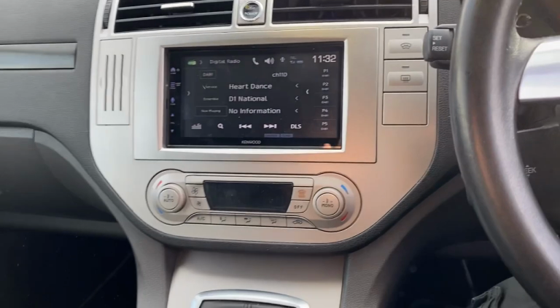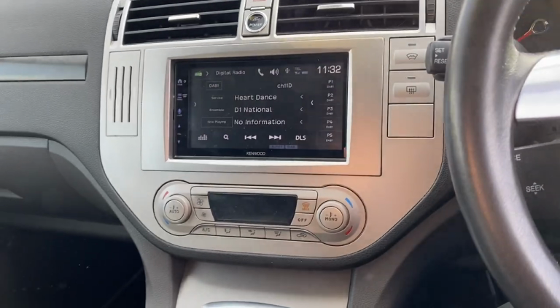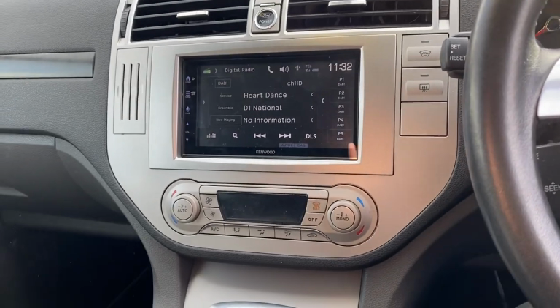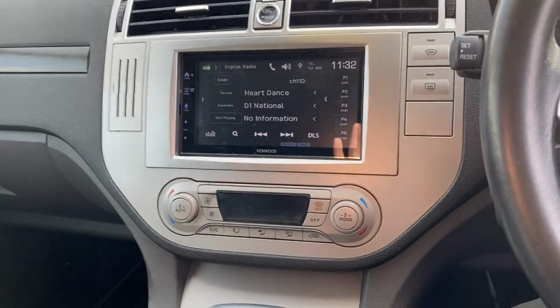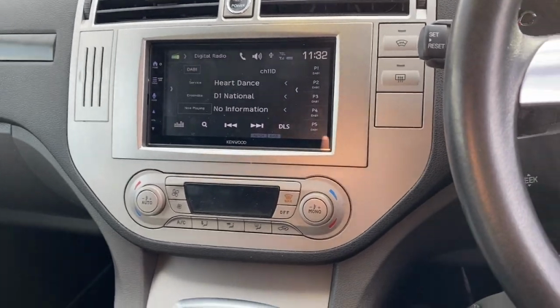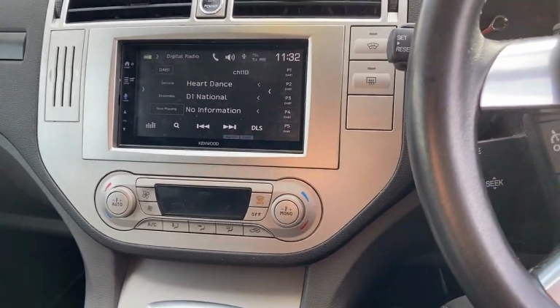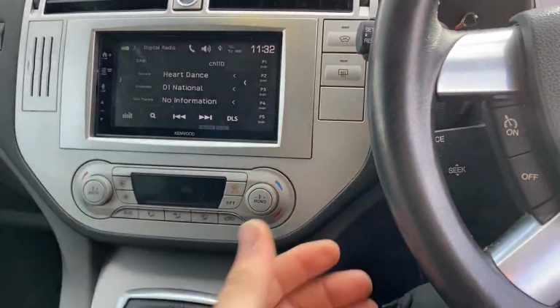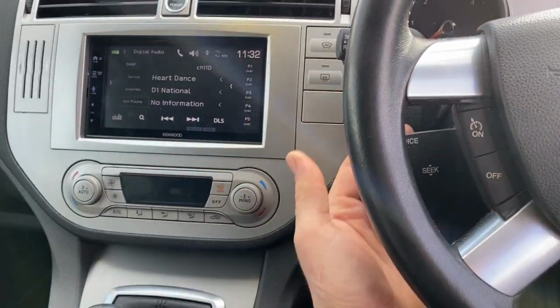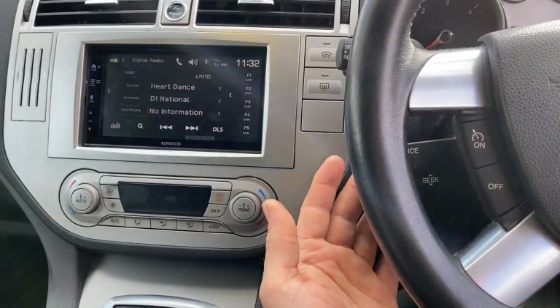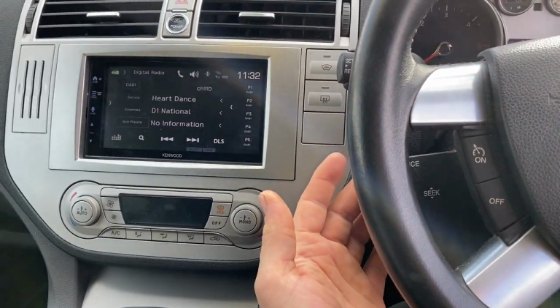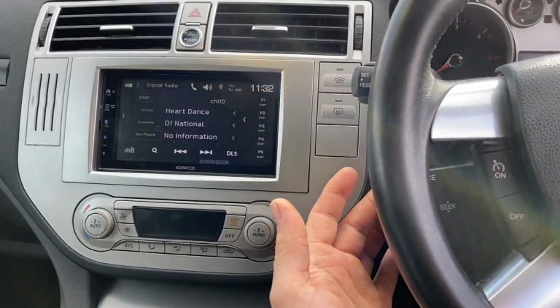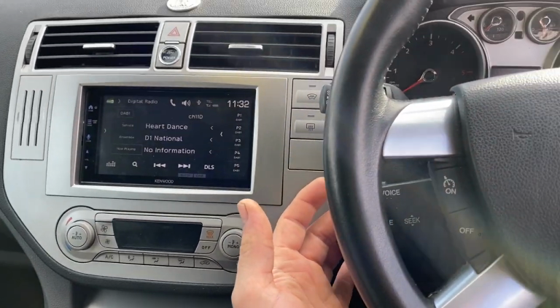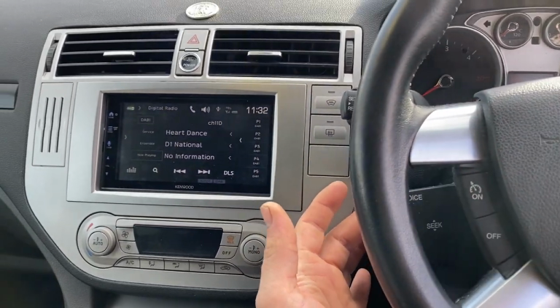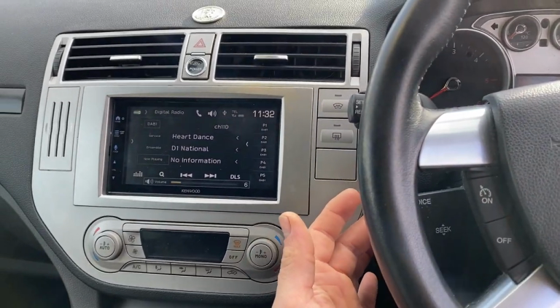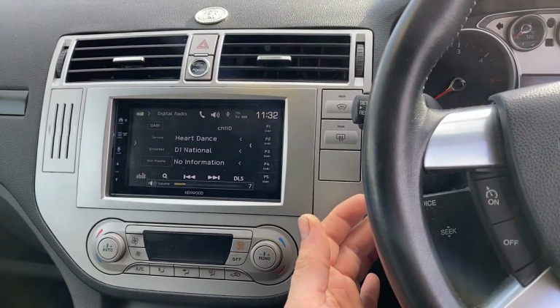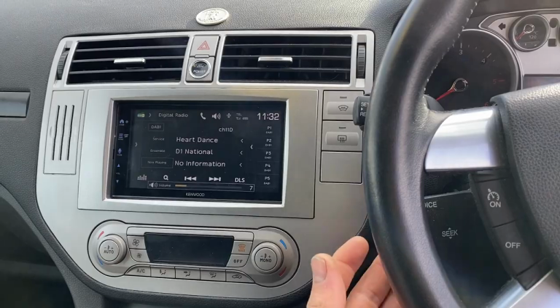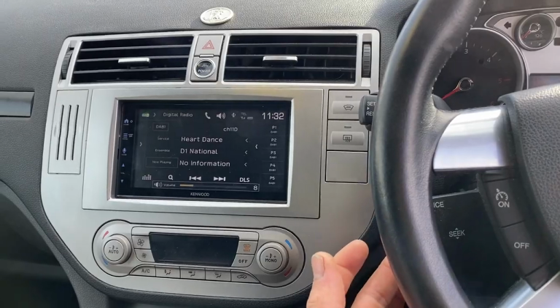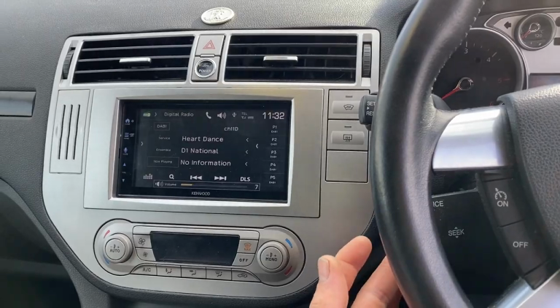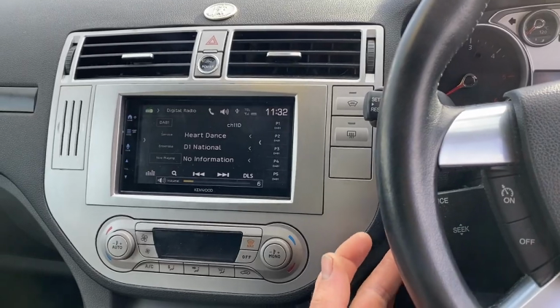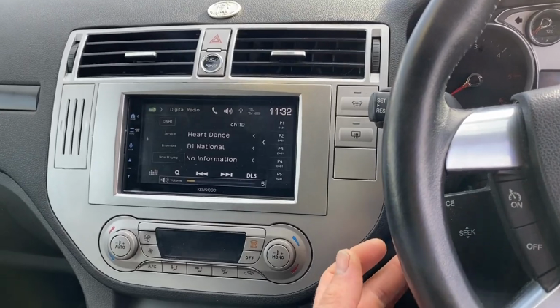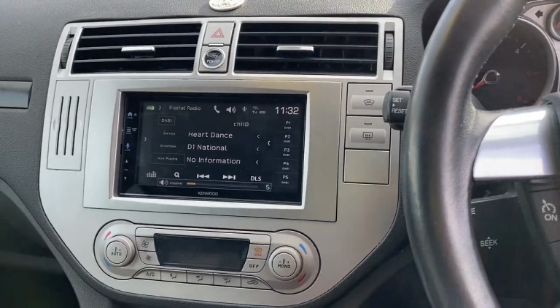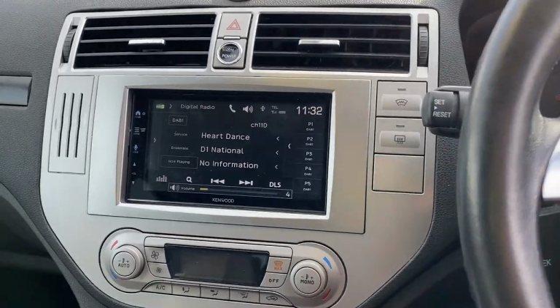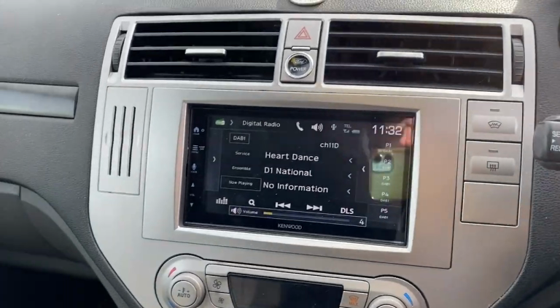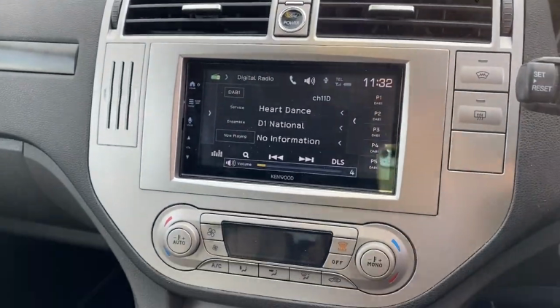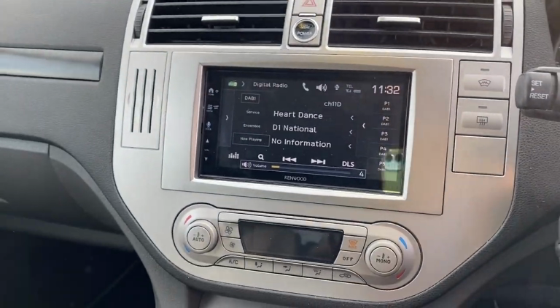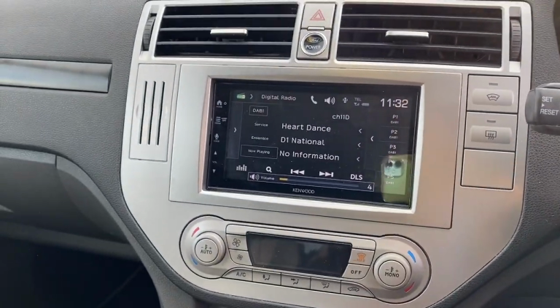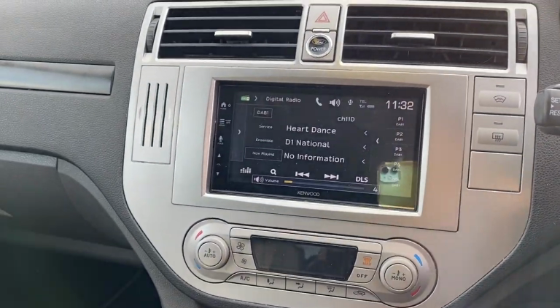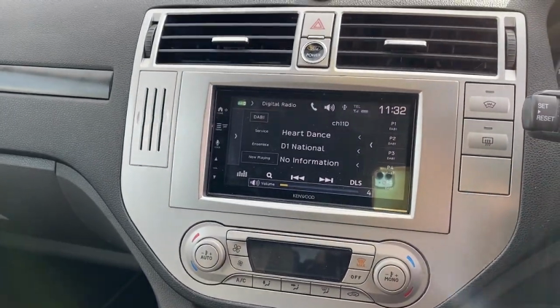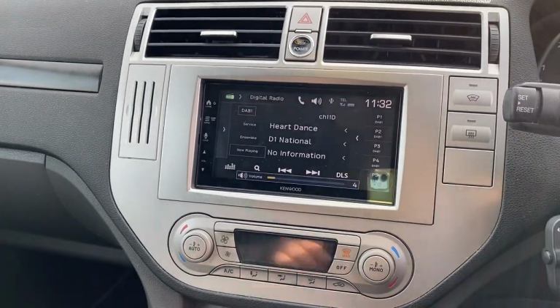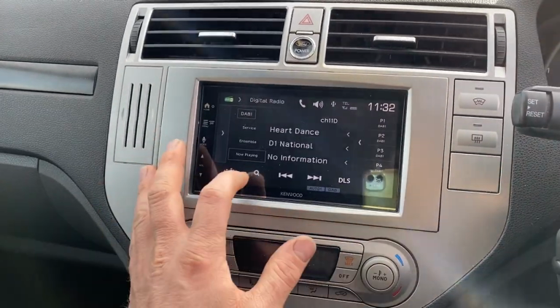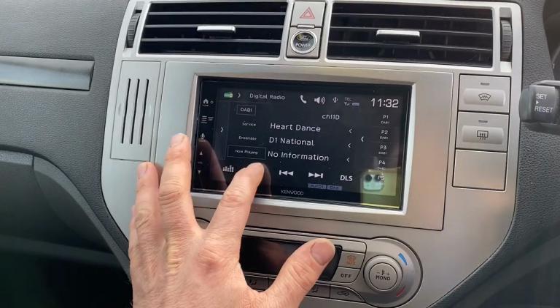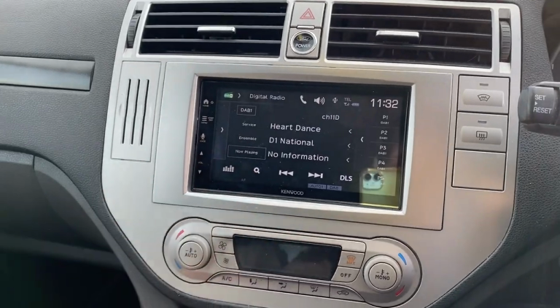So this is the unit fitted in here — fitted lovely. We've got the steering wheel controls there — volume up and down and so on. This is digital radio so we've got a little search button here.